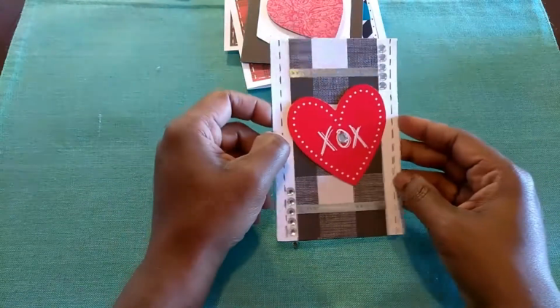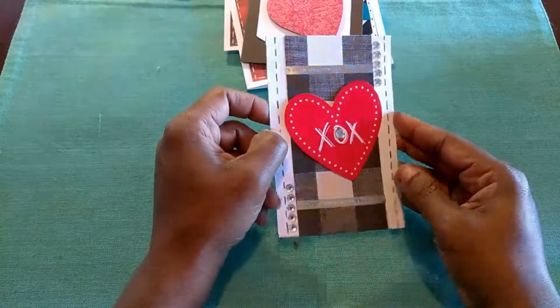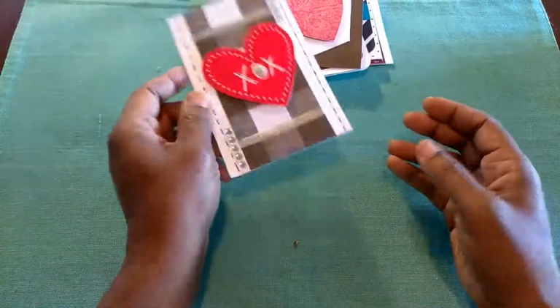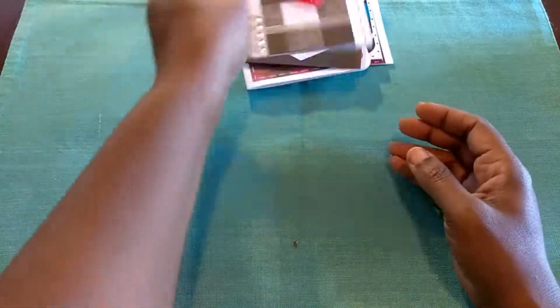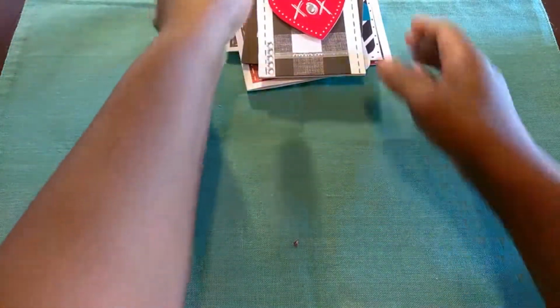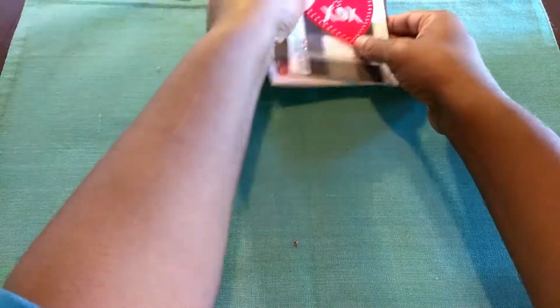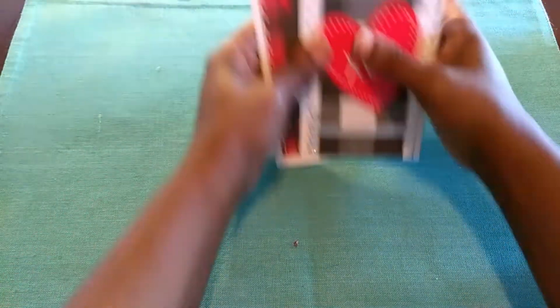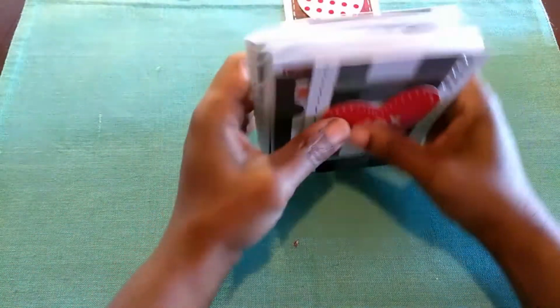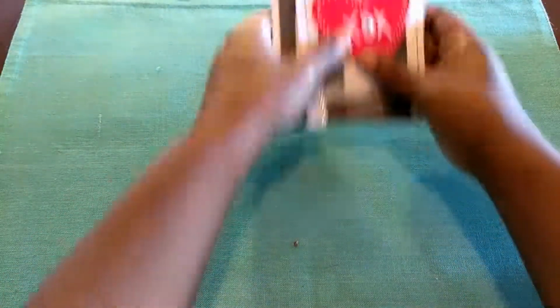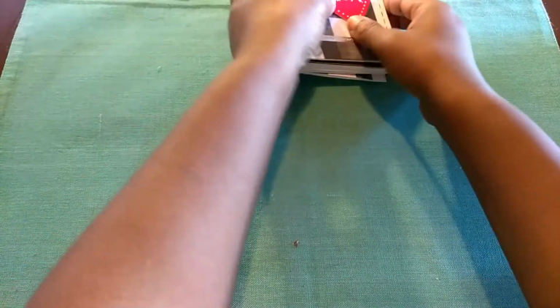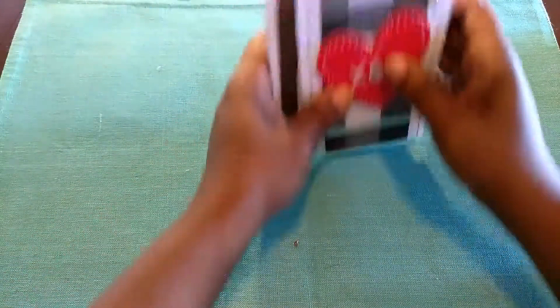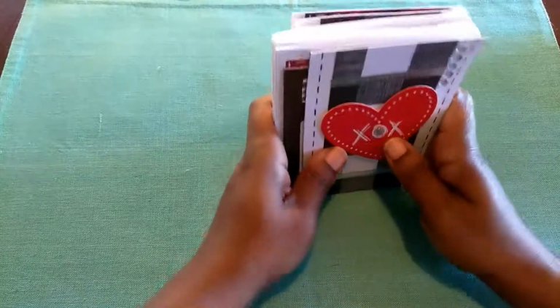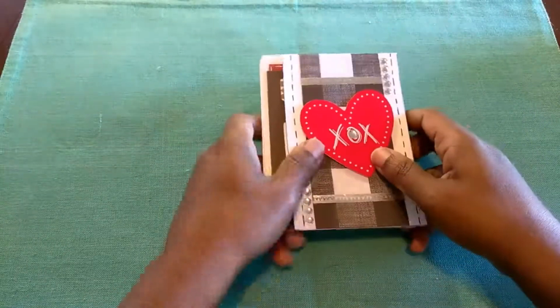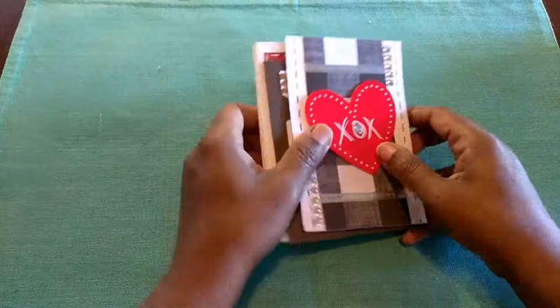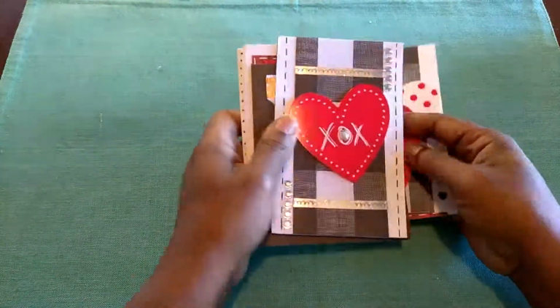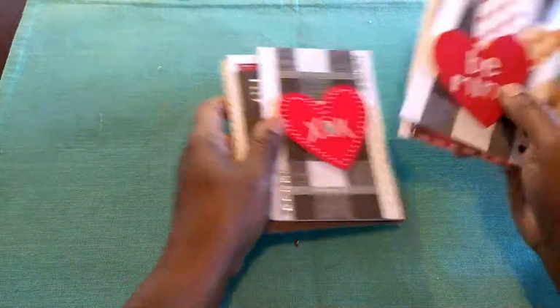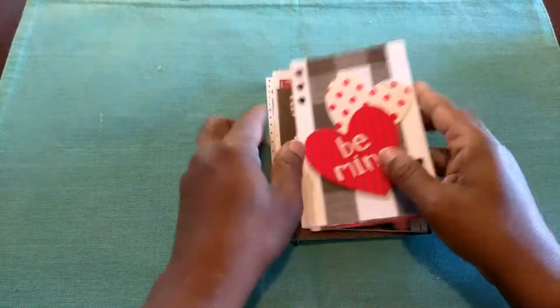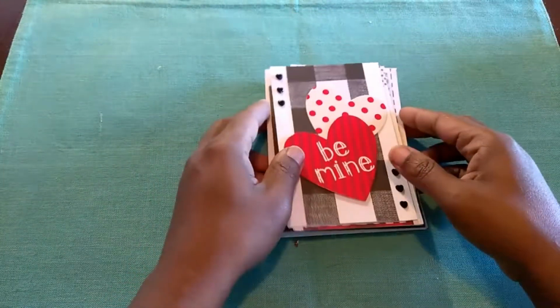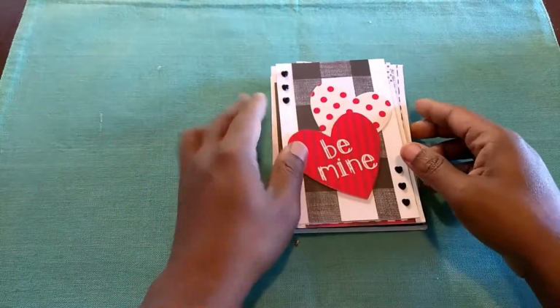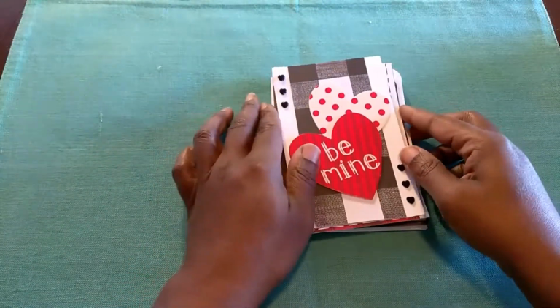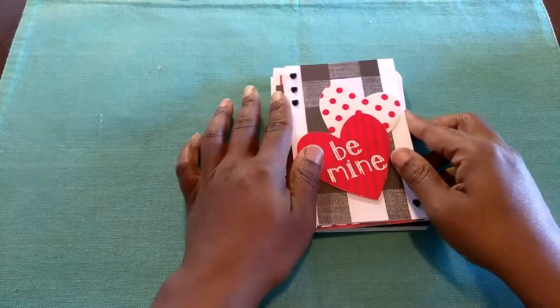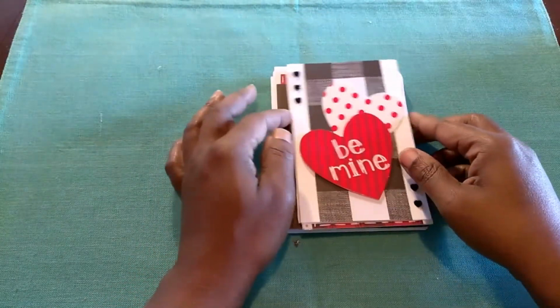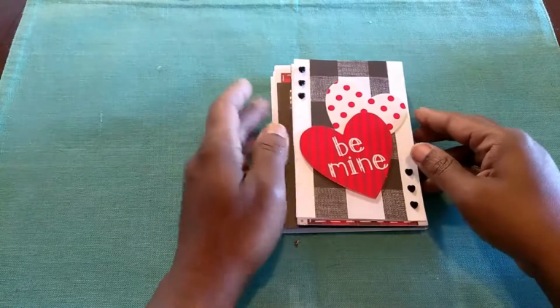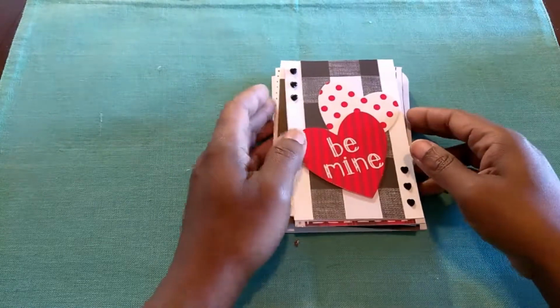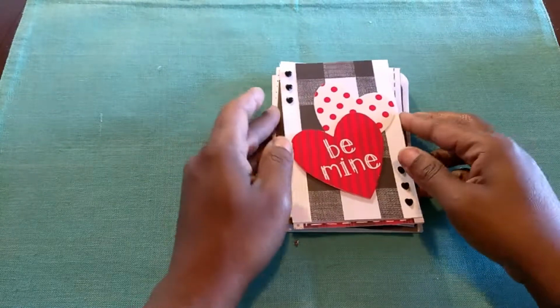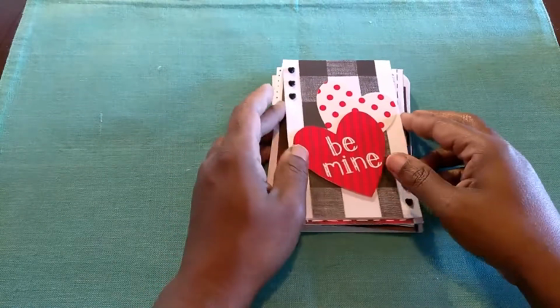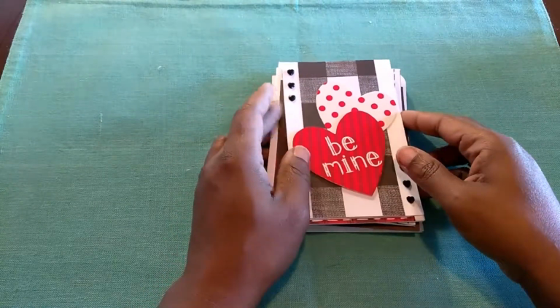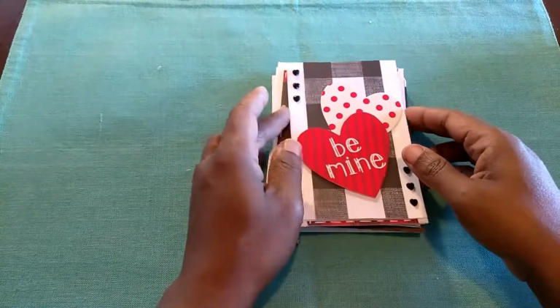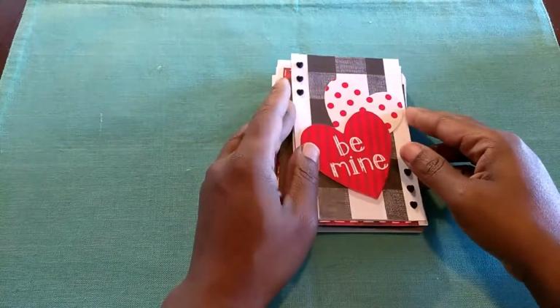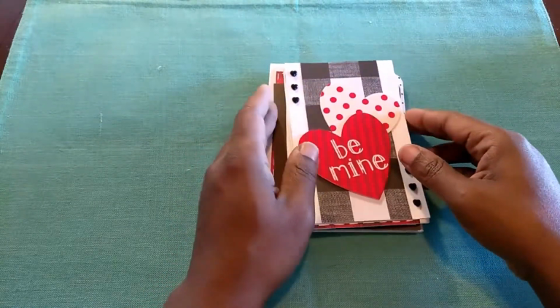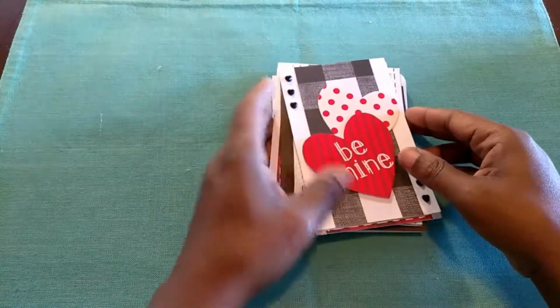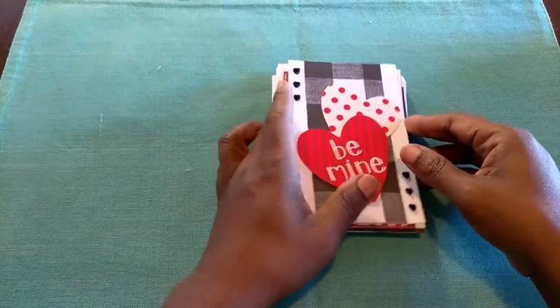So those are the ones that I made. If you have some cards that you would like to share, drop by the Maker Exchange Facebook group. Join us so that we can see some of your creations.